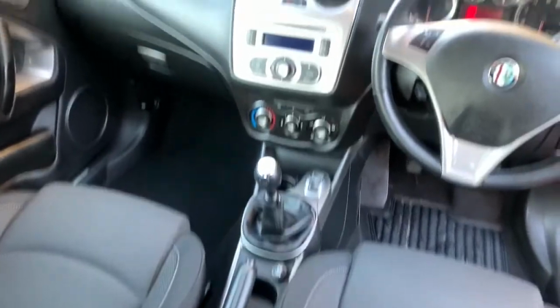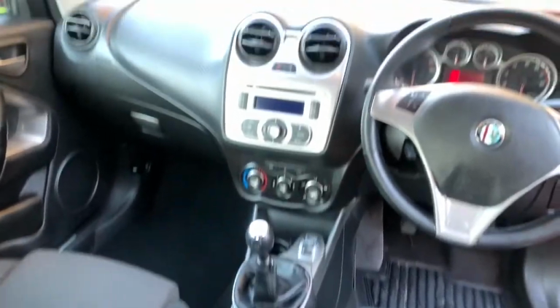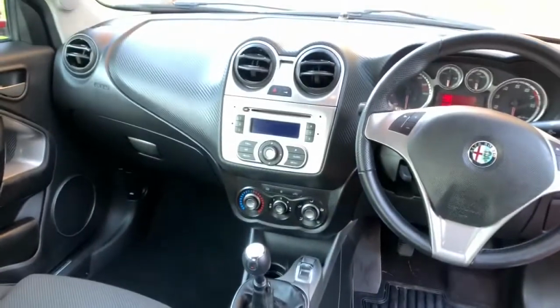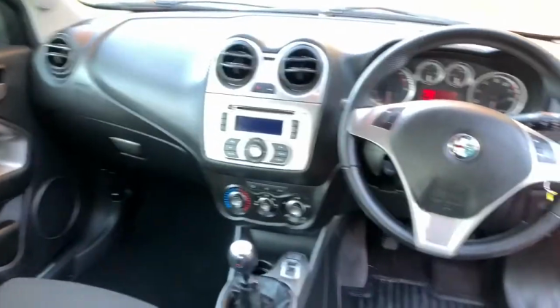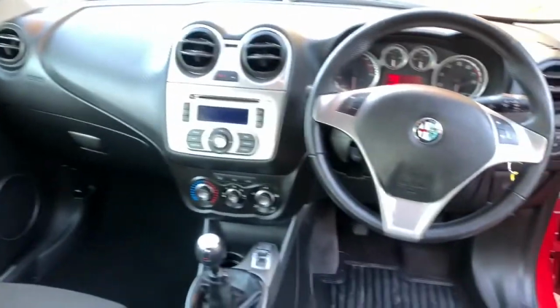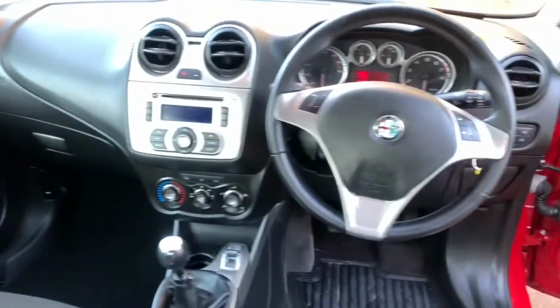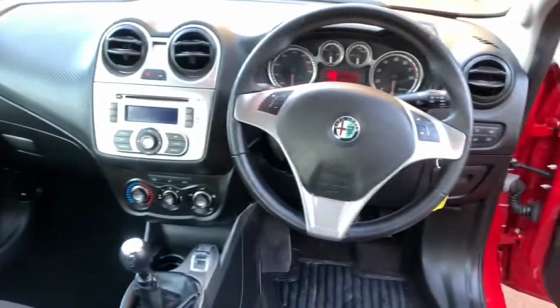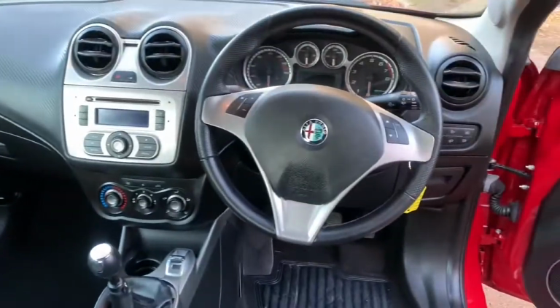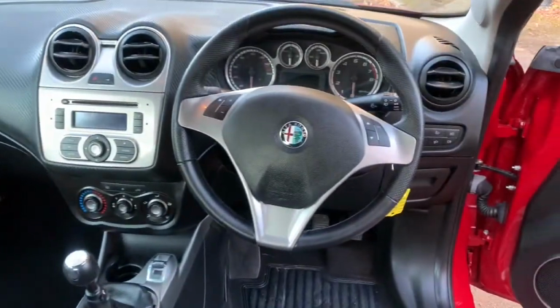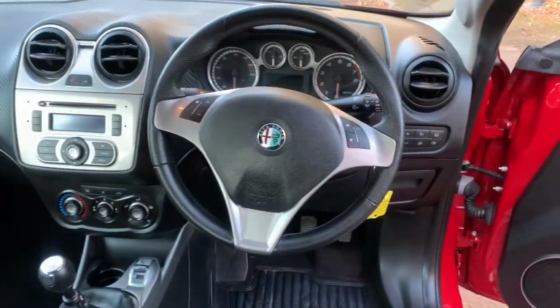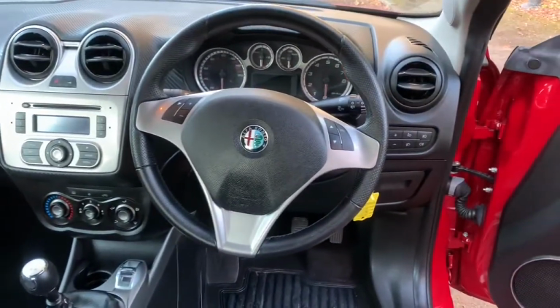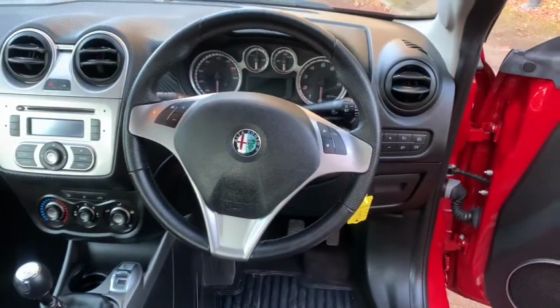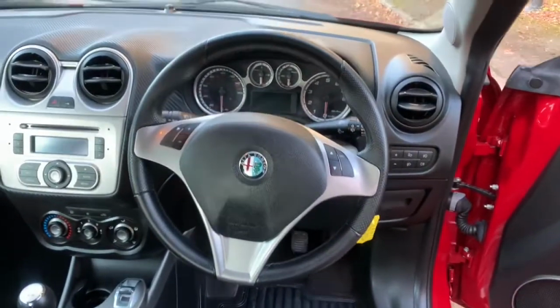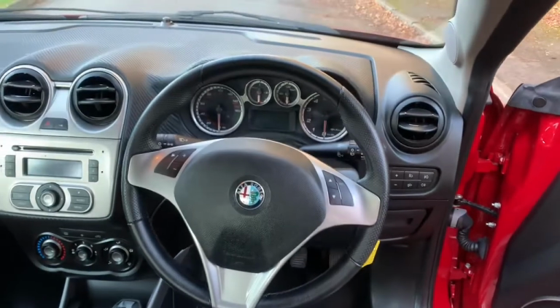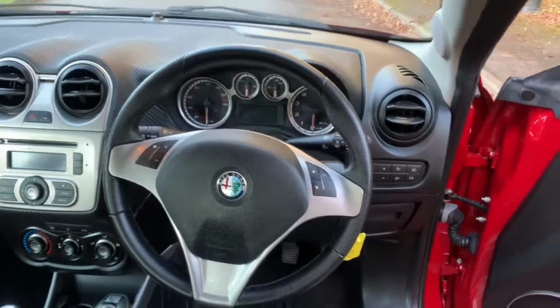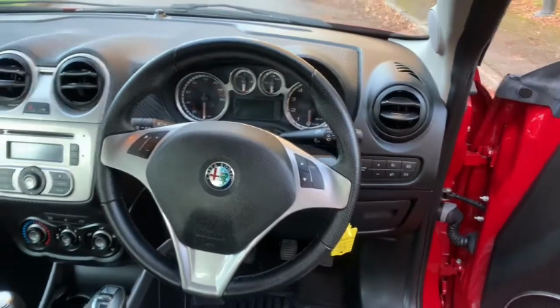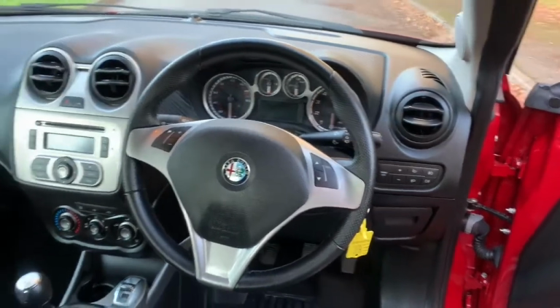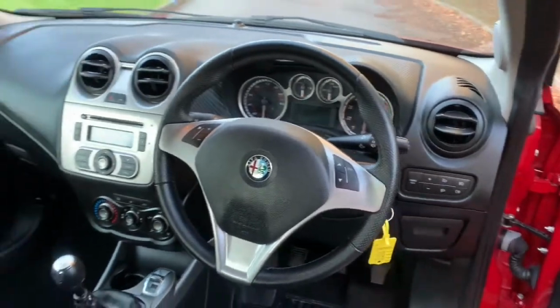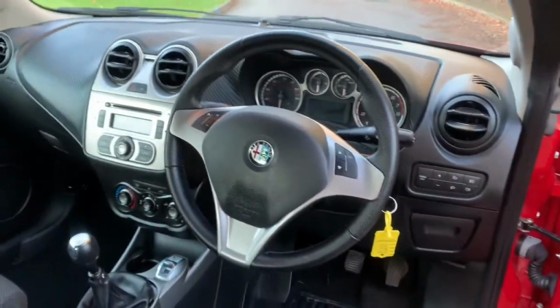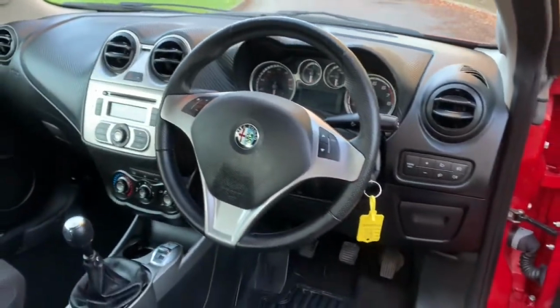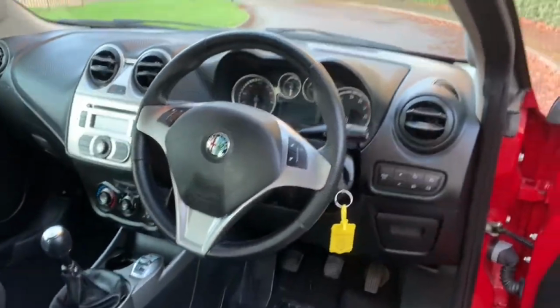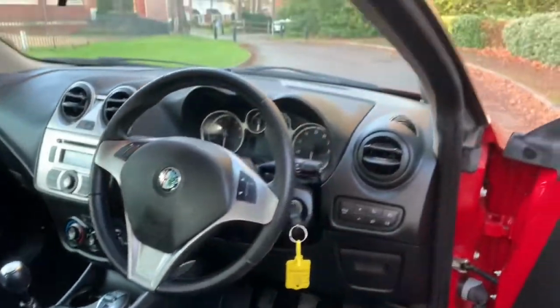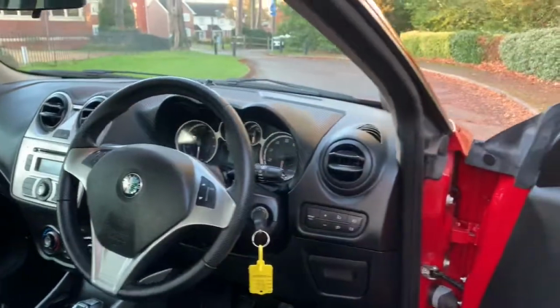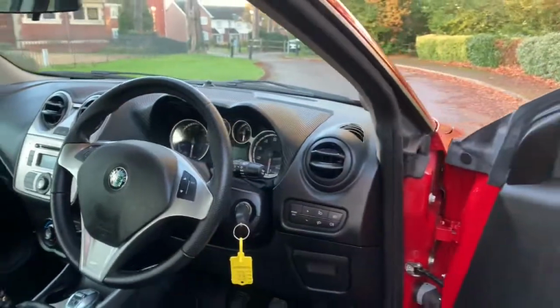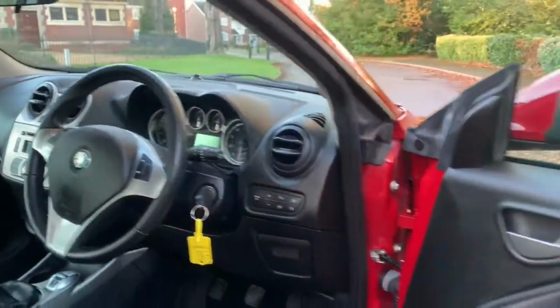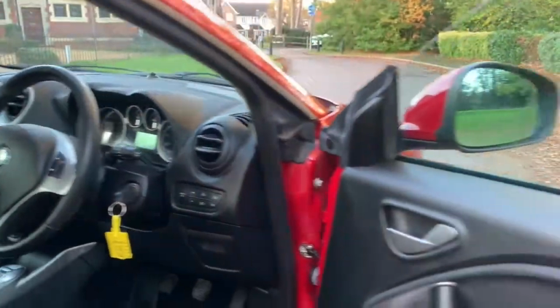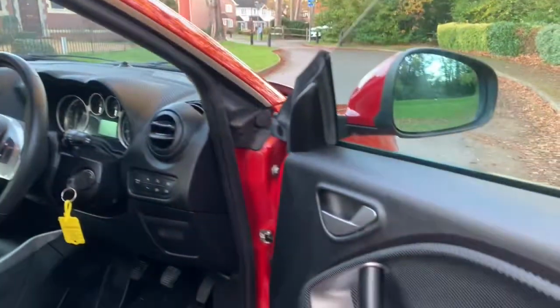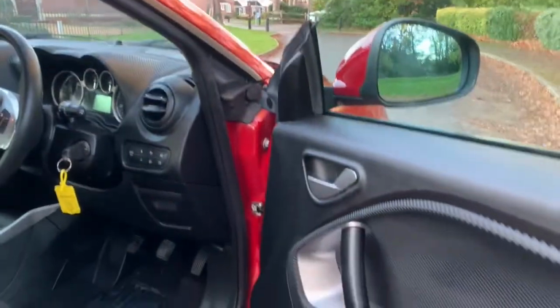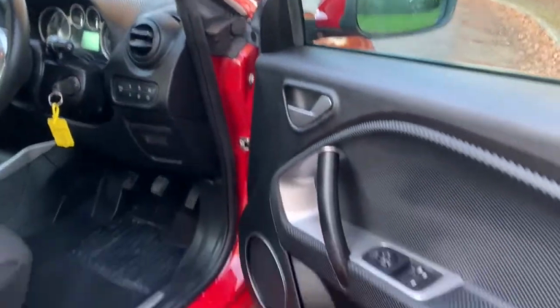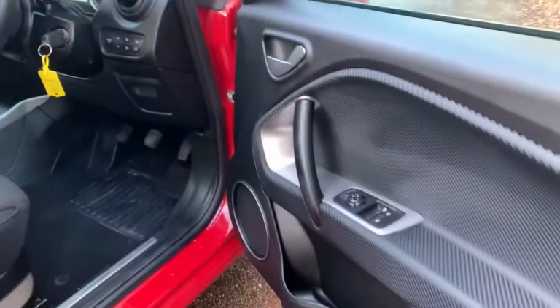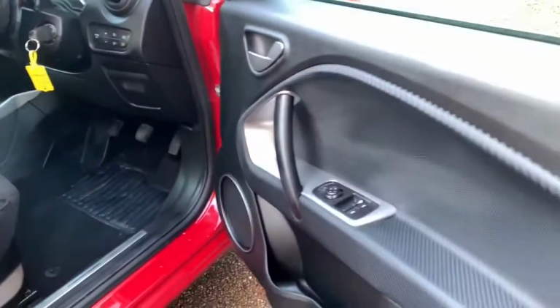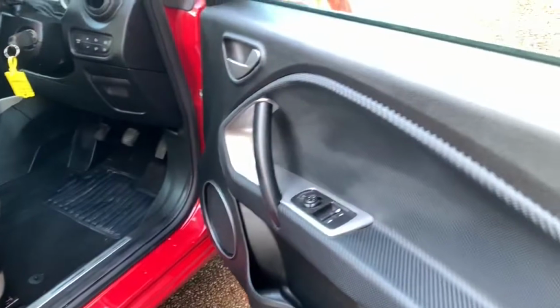Electric windows, ABS, traction control. This car has either never been smoked in or never had any pets in it. It's even got the Alfa DNA system.